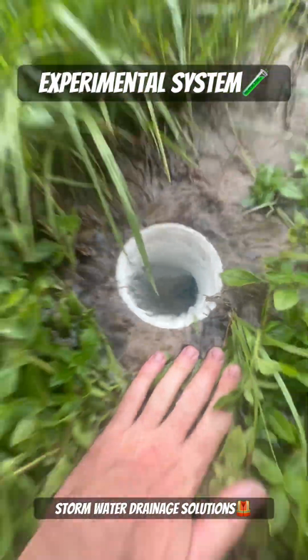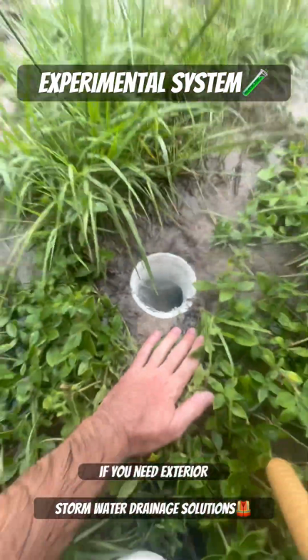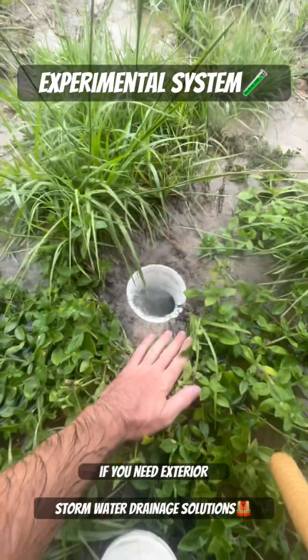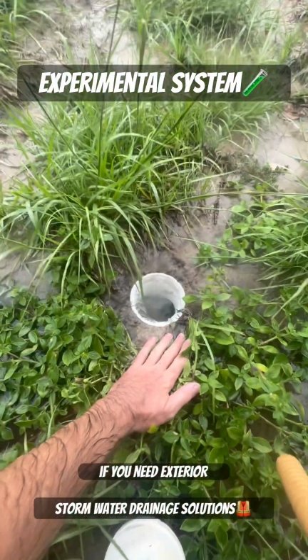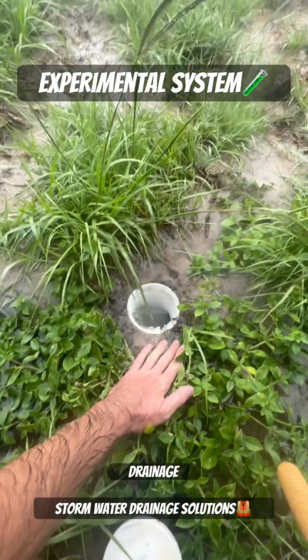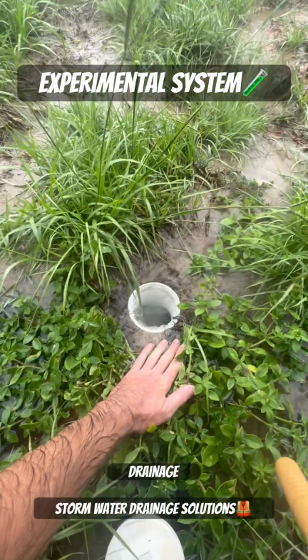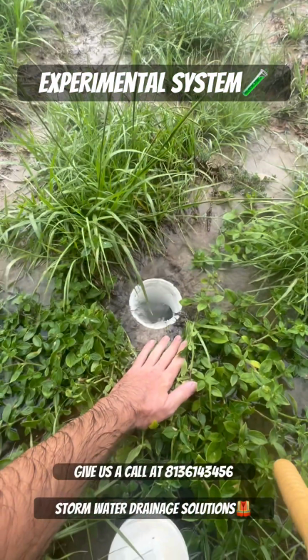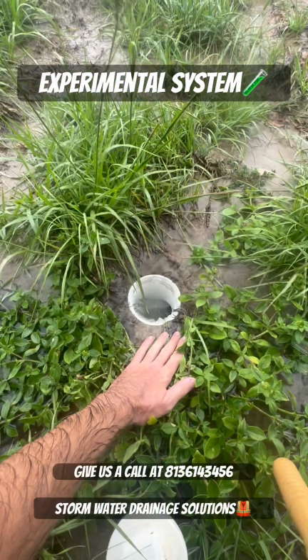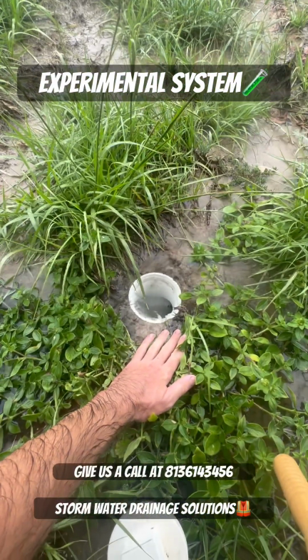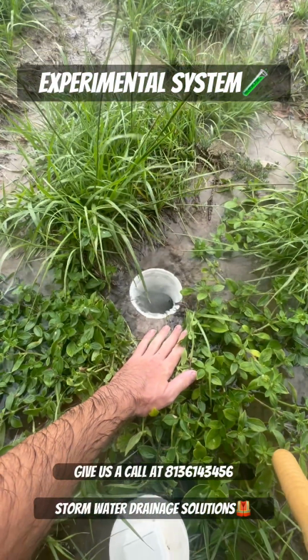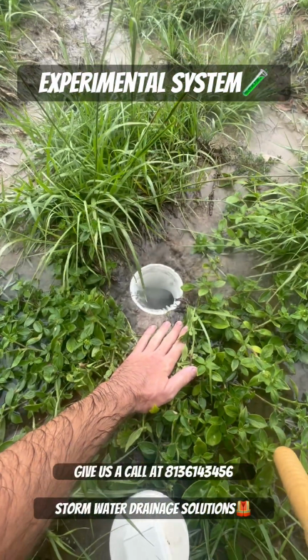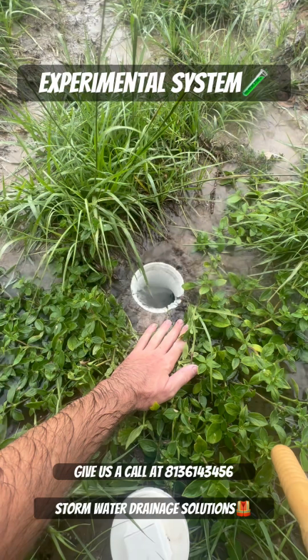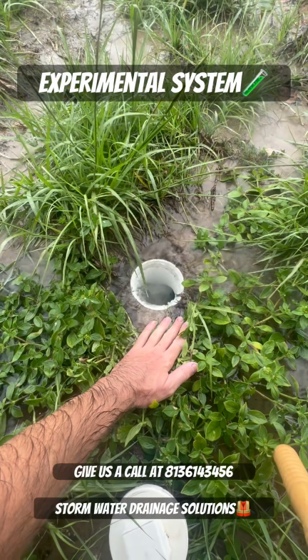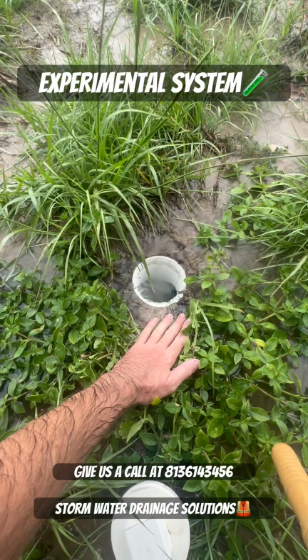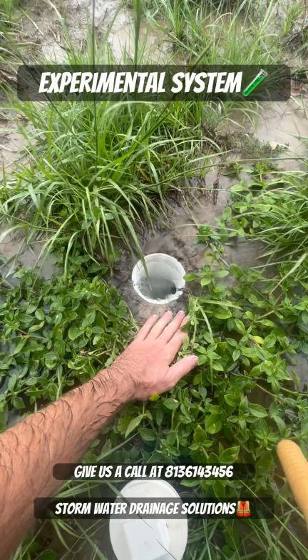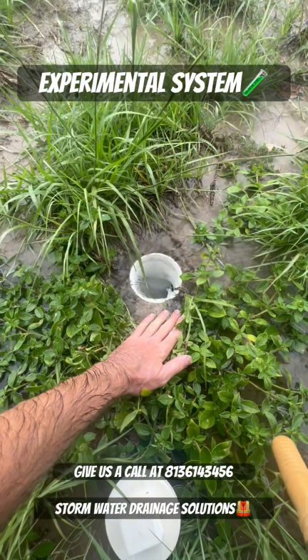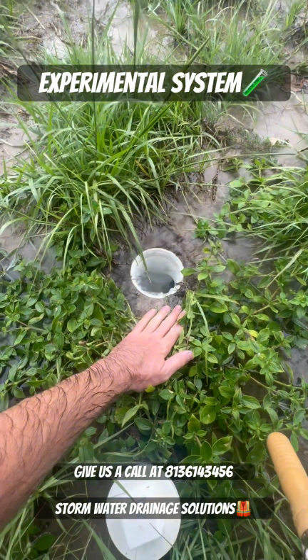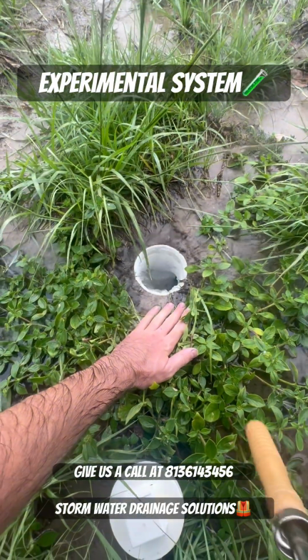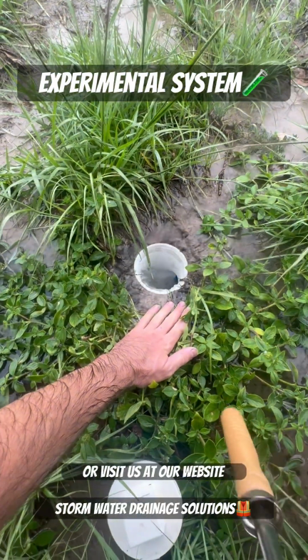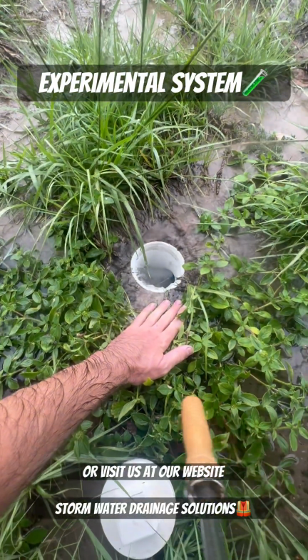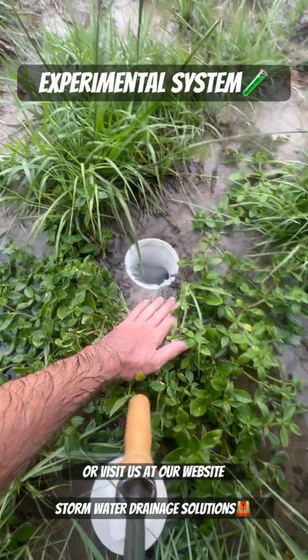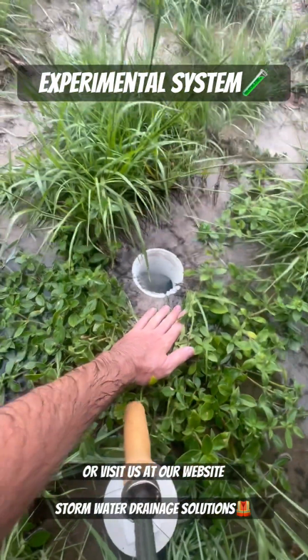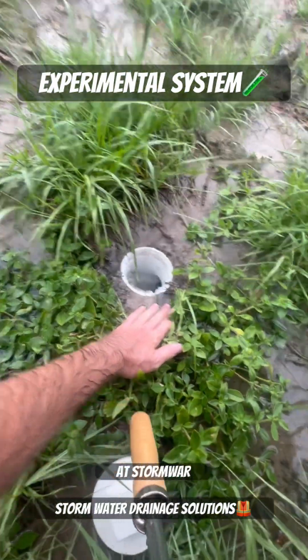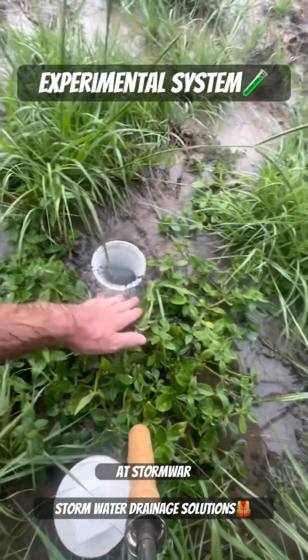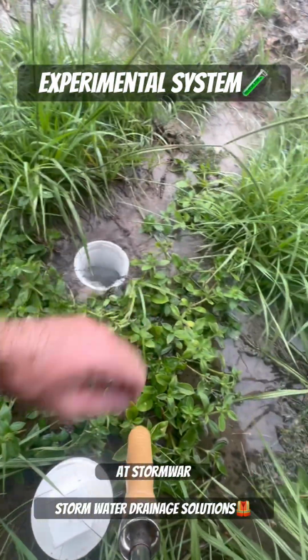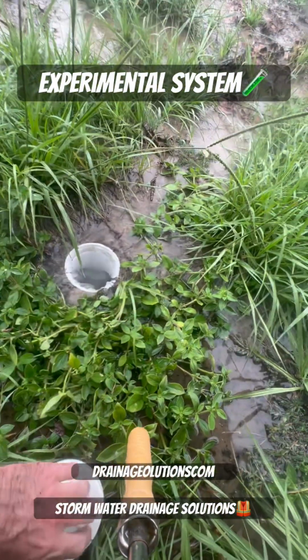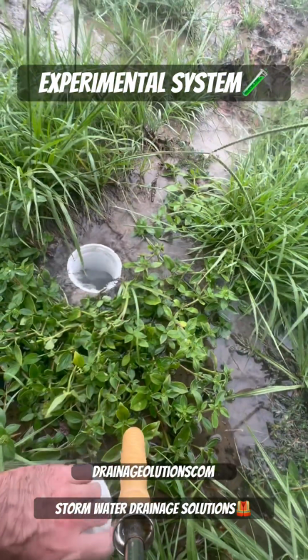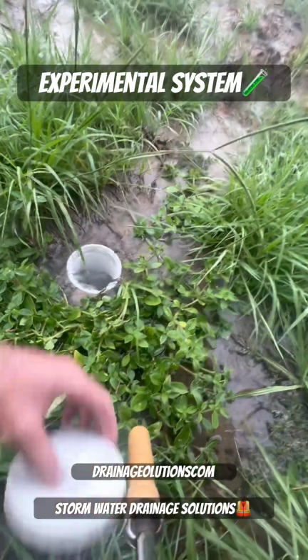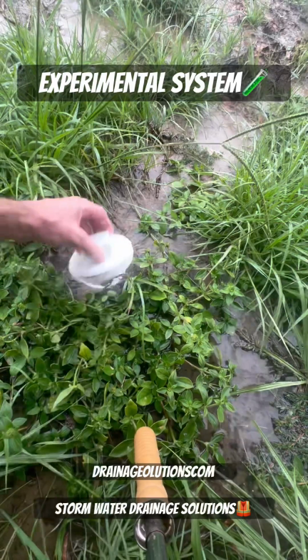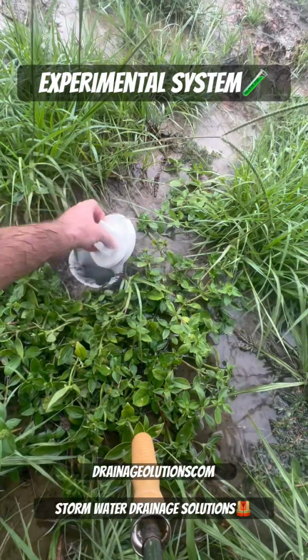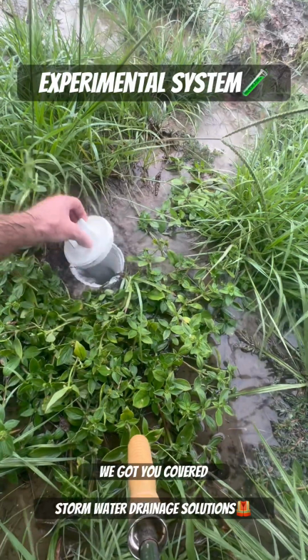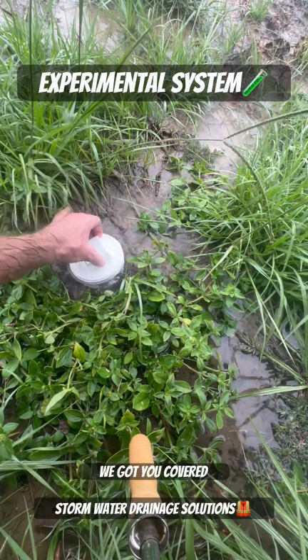If you need exterior drainage, give us a call at 813-614-3456 or visit us at our website at stormwaterdrainagesolutions.com. We got you covered.